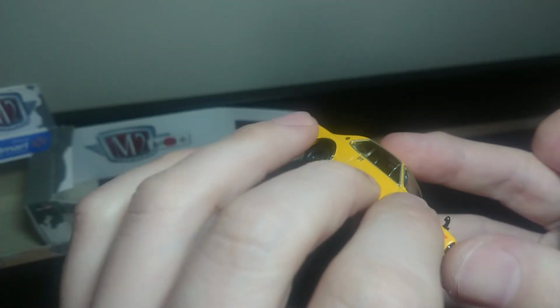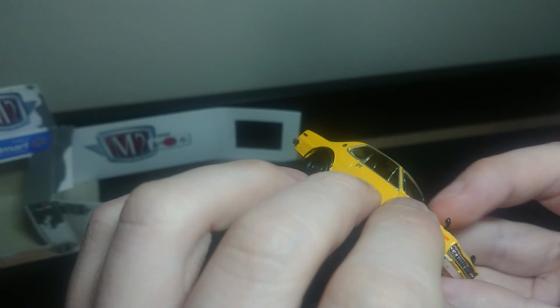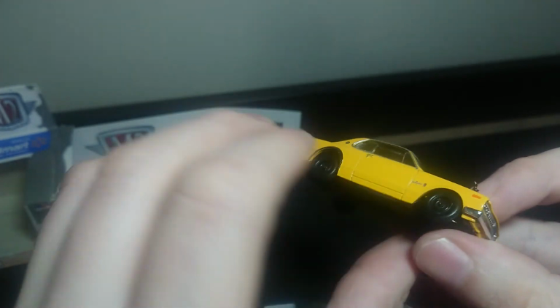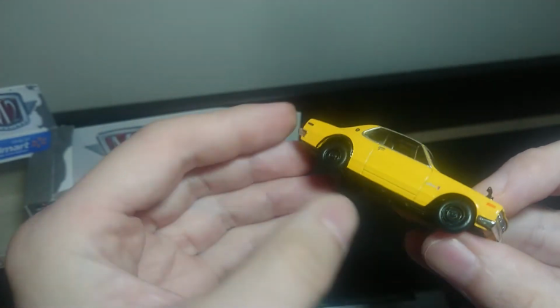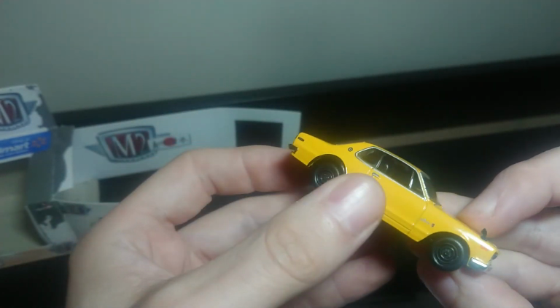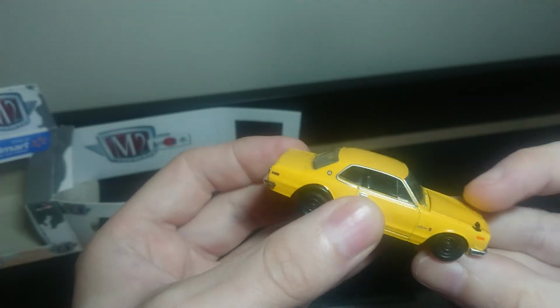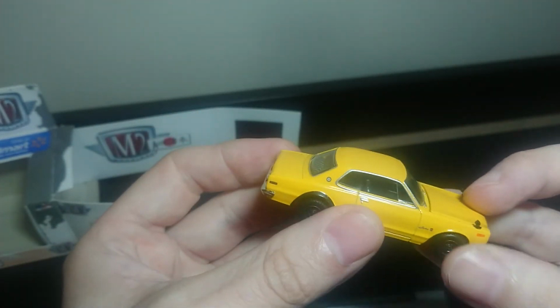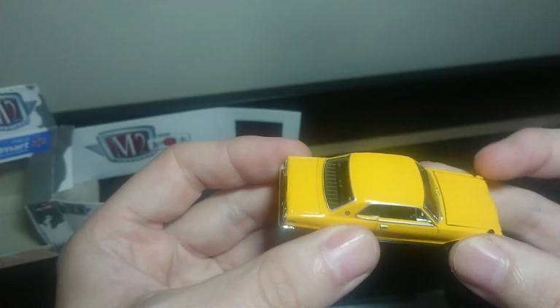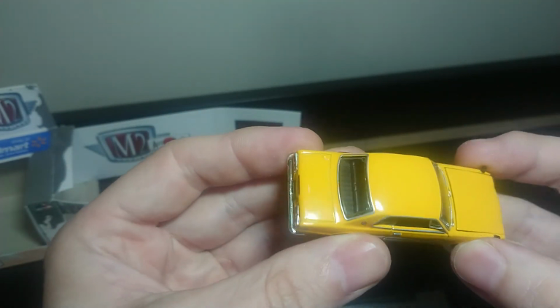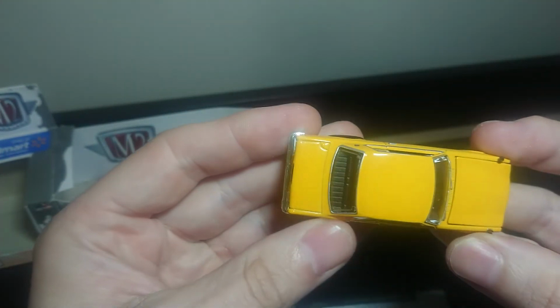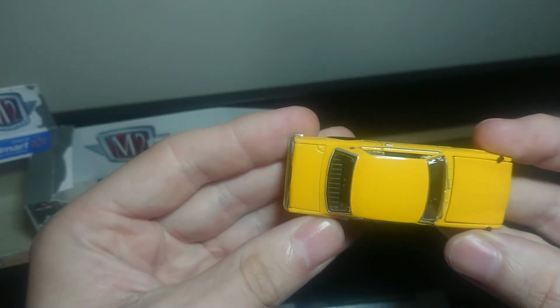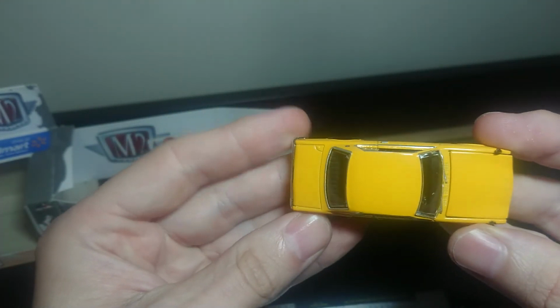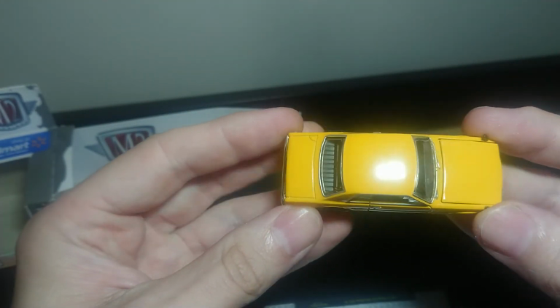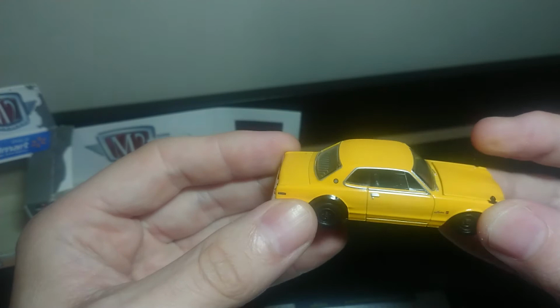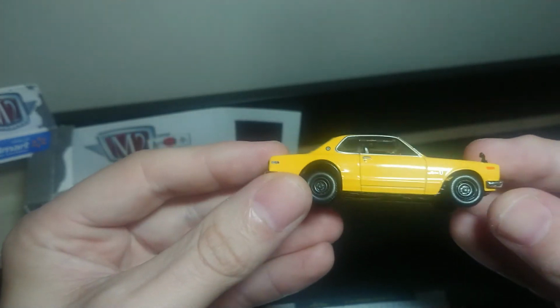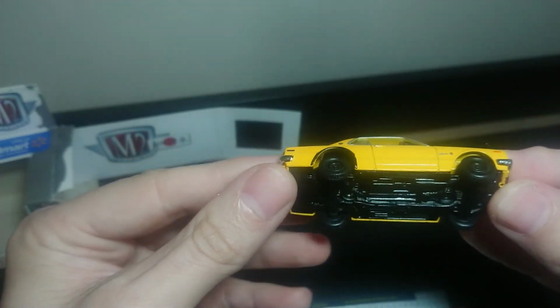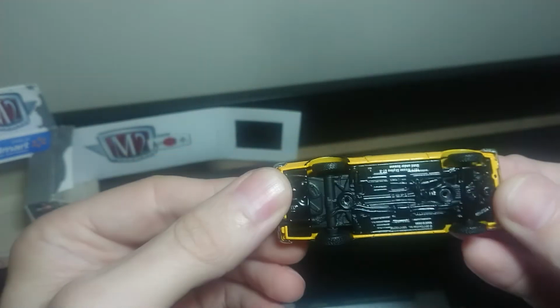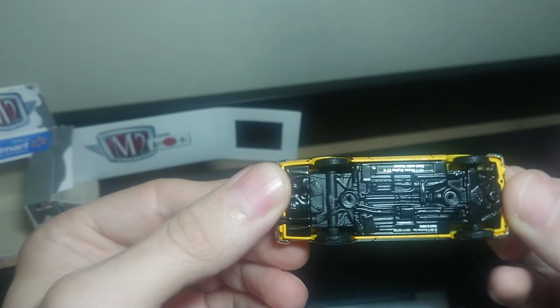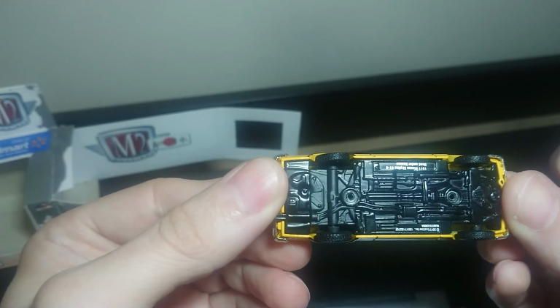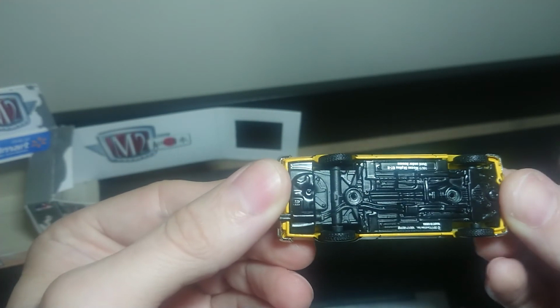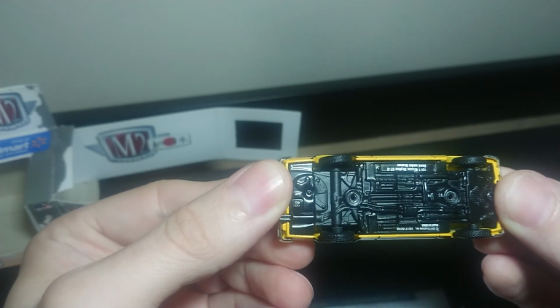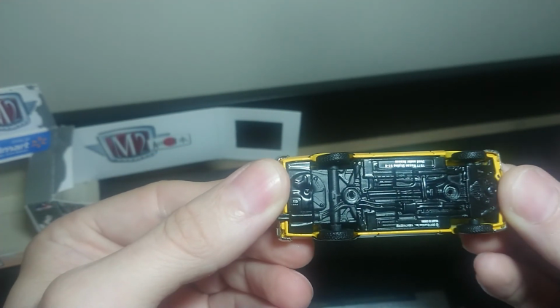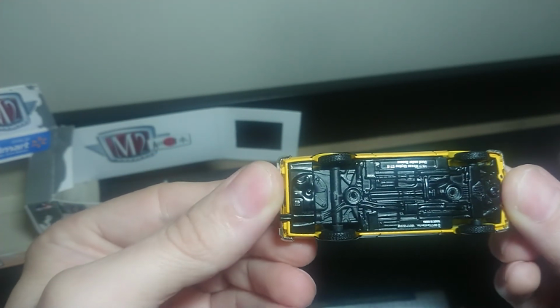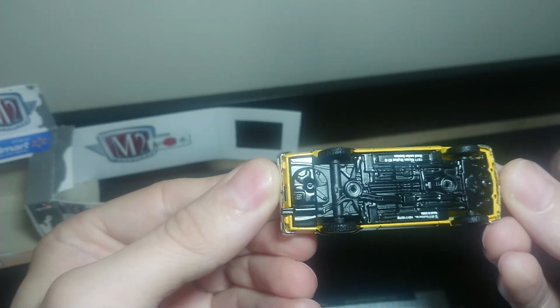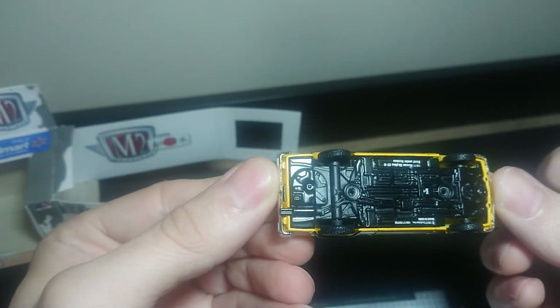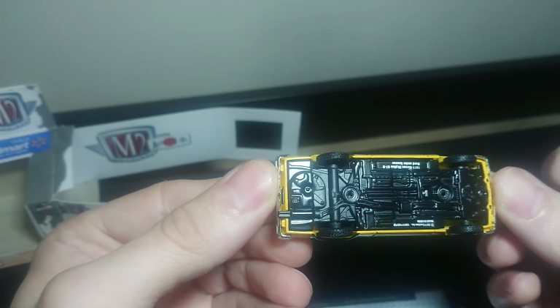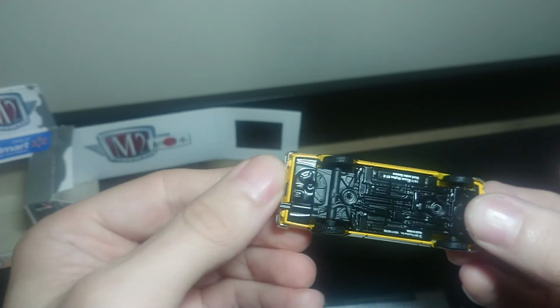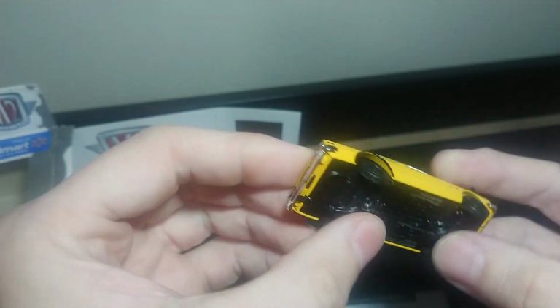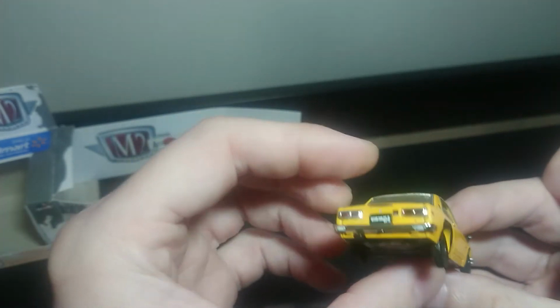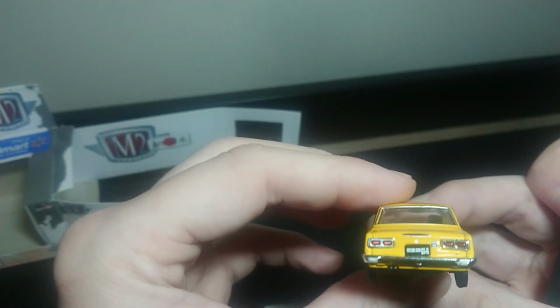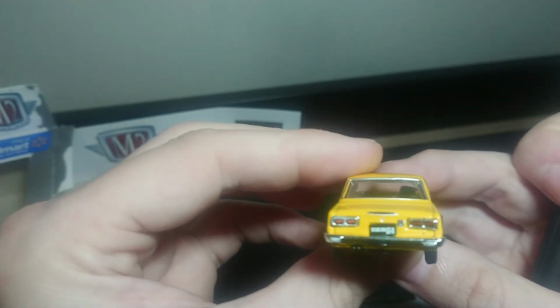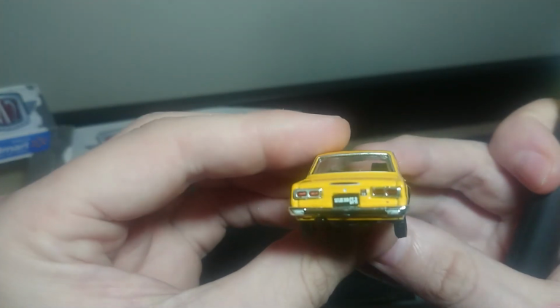But here we are — Nissan Skyline. Overall, I'd say a really good buy. It's a little bit more than your average Hot Wheels and Greenlight, but I think it's worth it. You buy what you like and like what you buy.